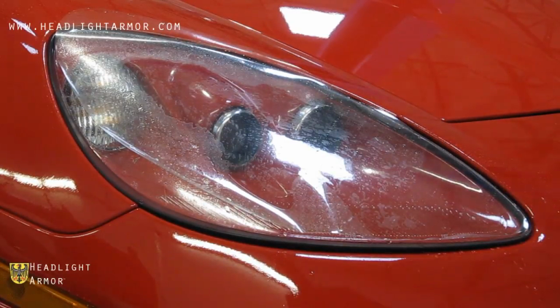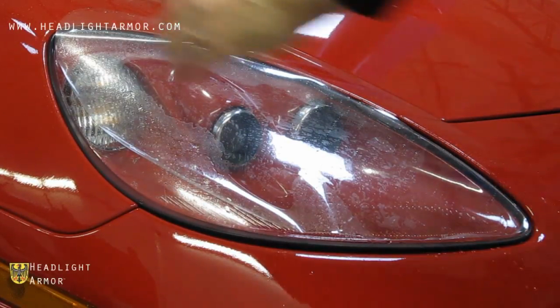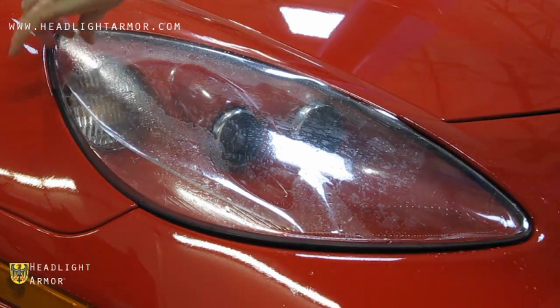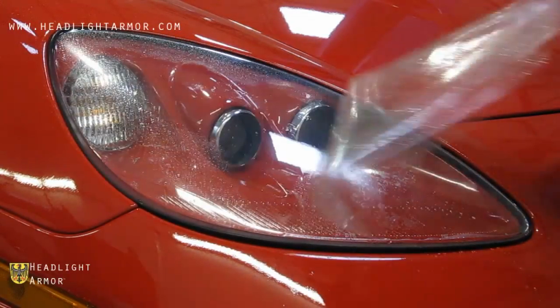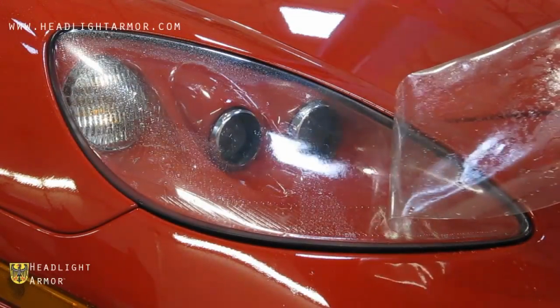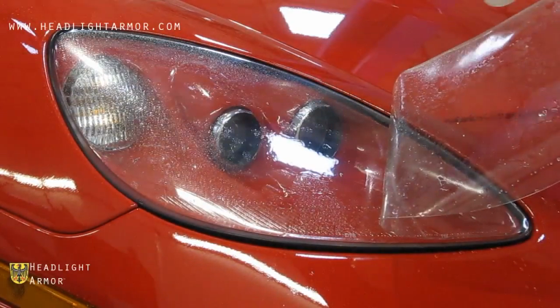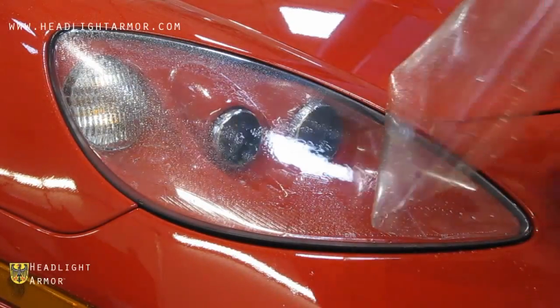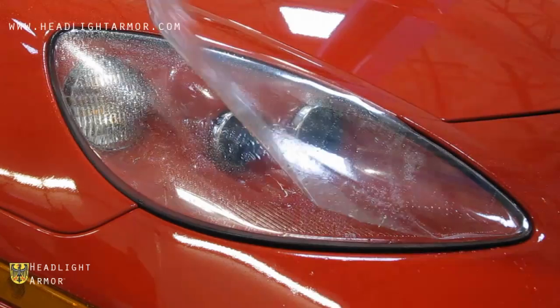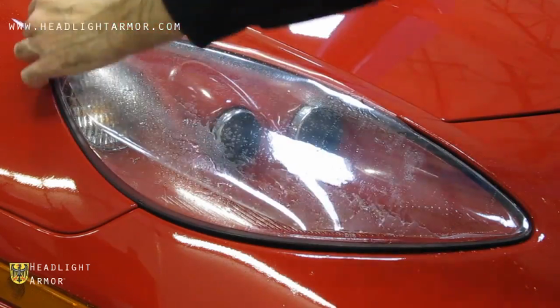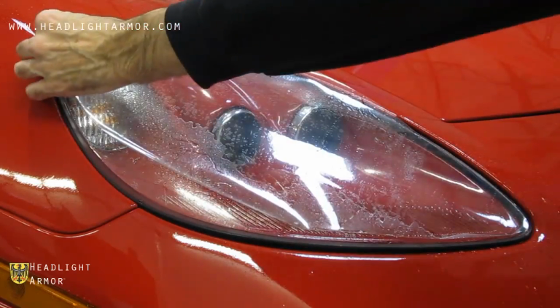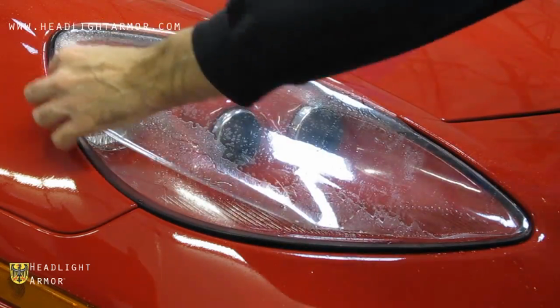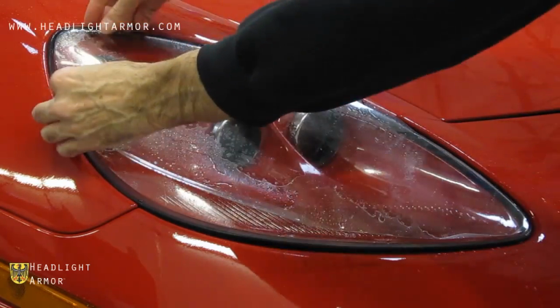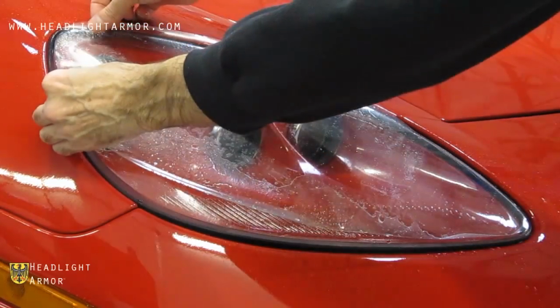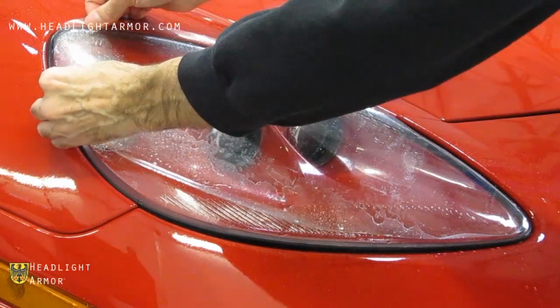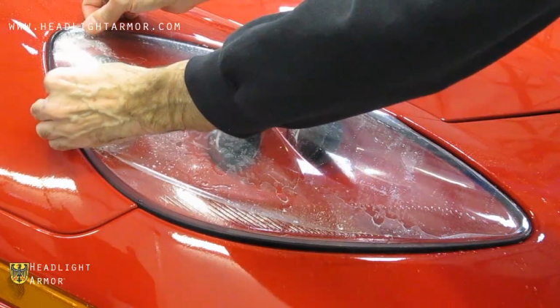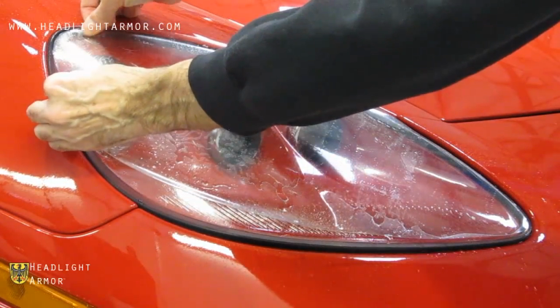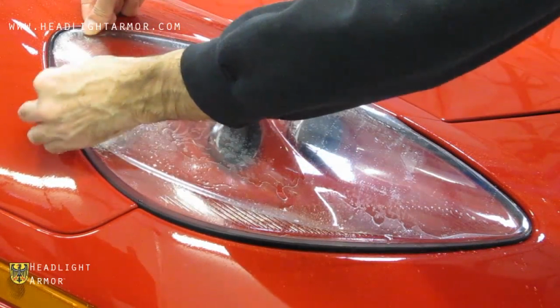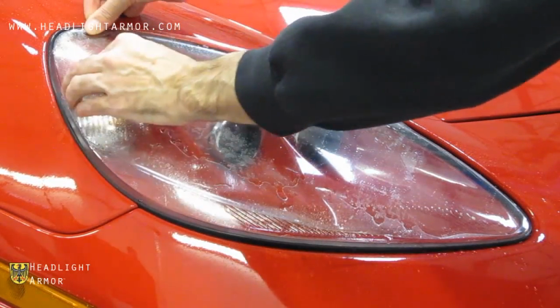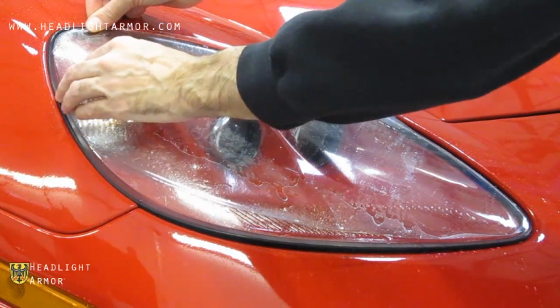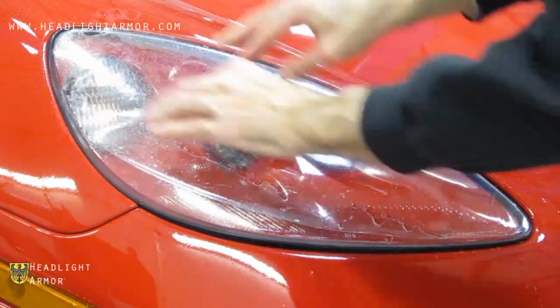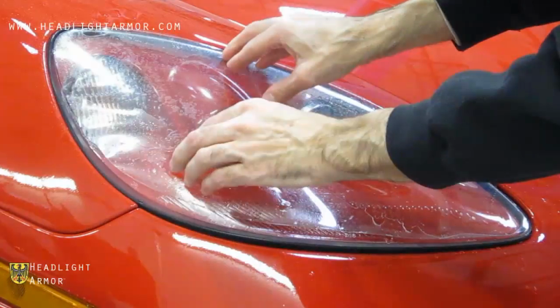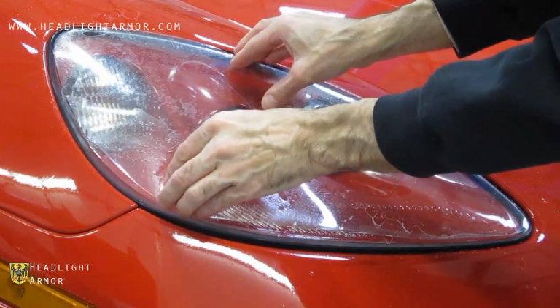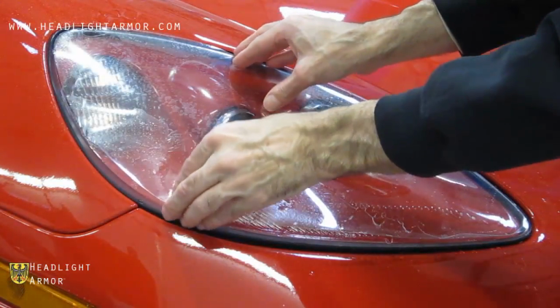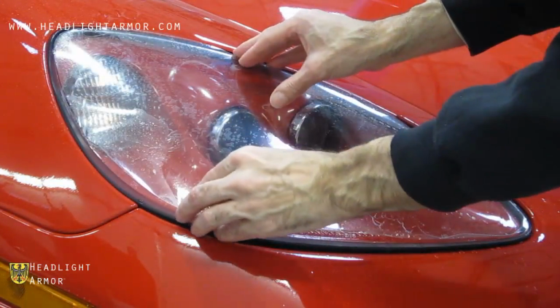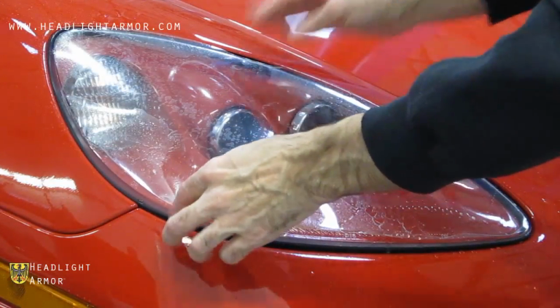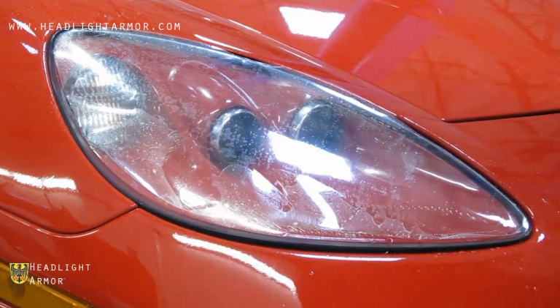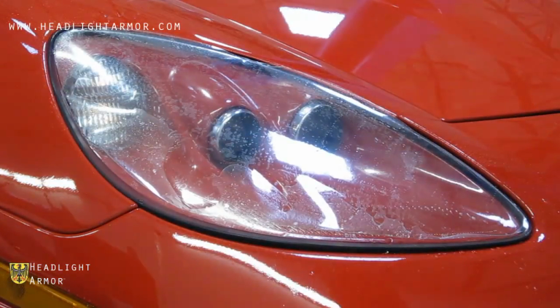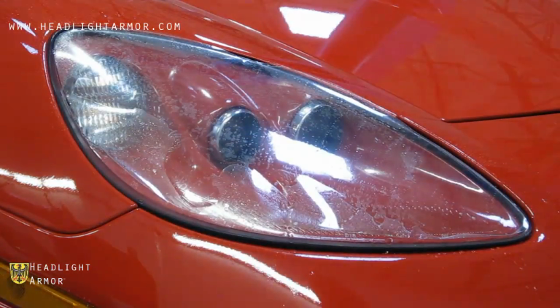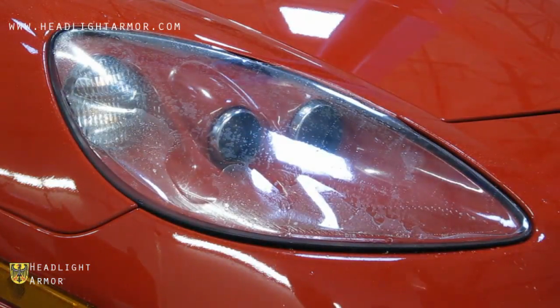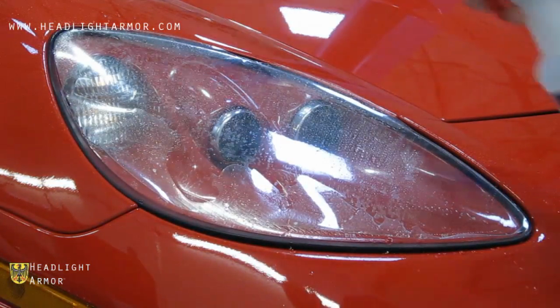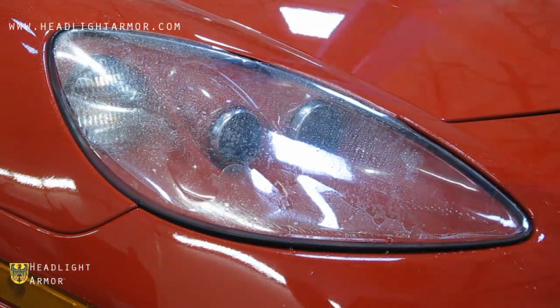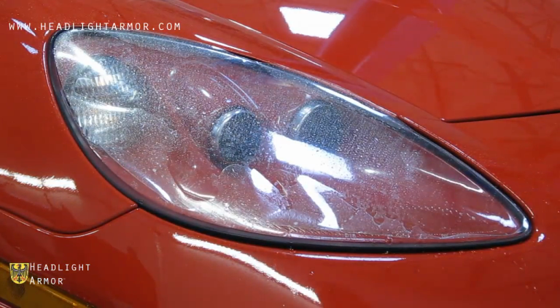Once the inner corner is set, lift the kit and mist down the lens with water, and align the kit to the back corner of the headlight, double-checking the middle portion to make sure it's evenly aligned.